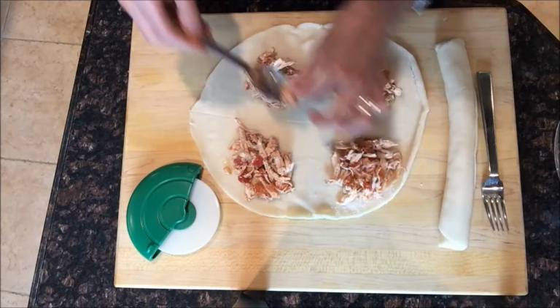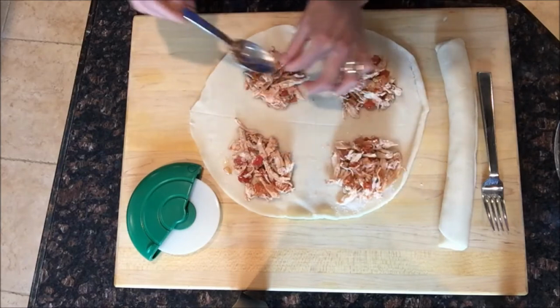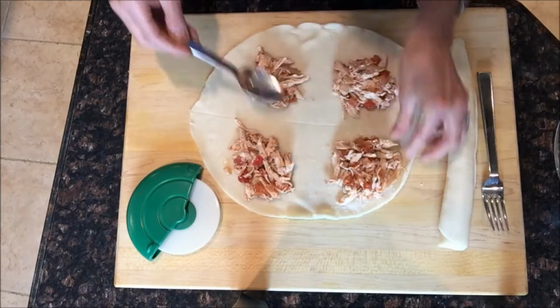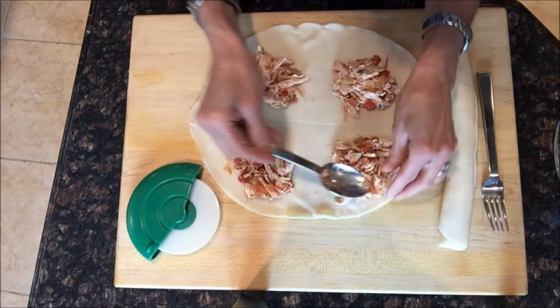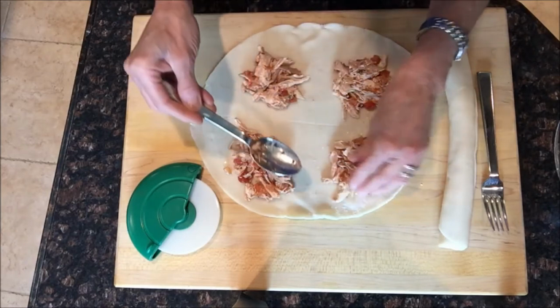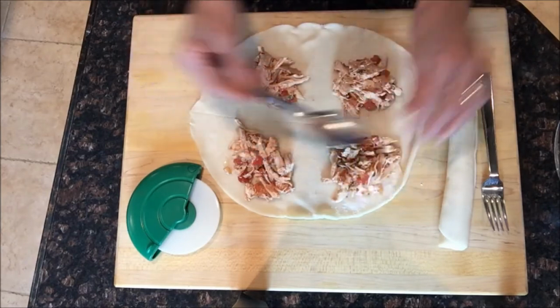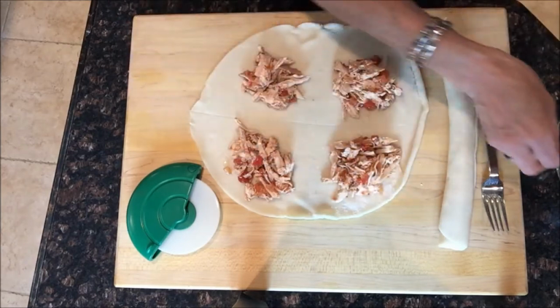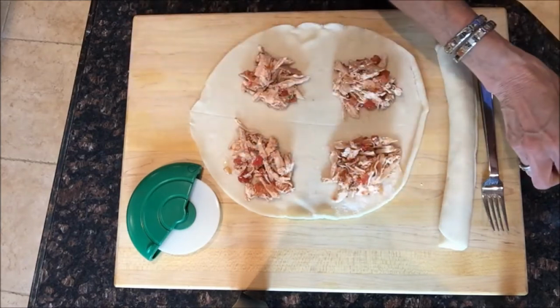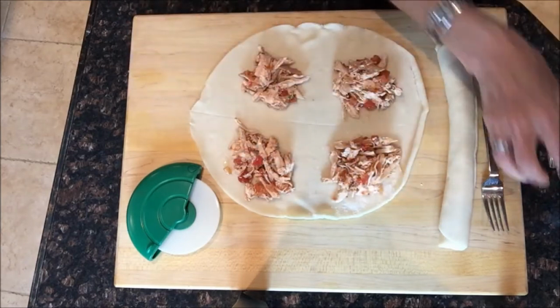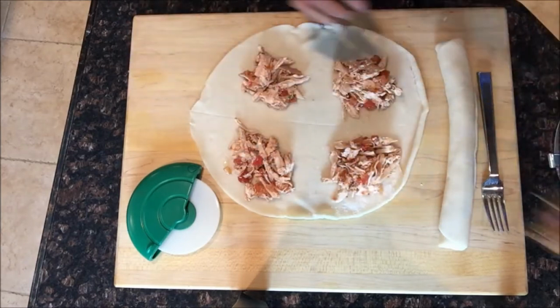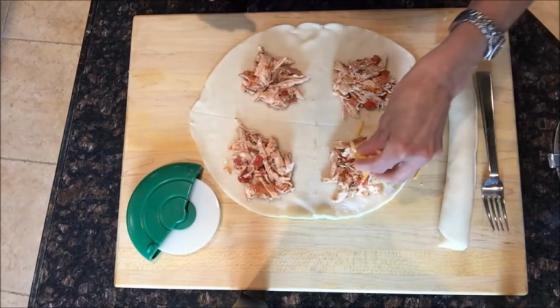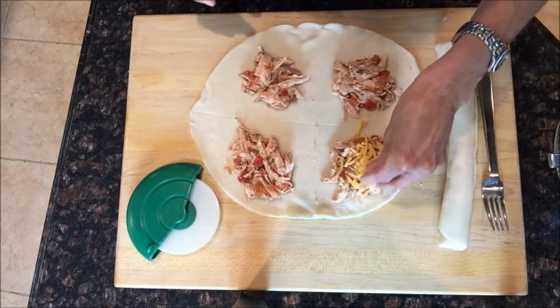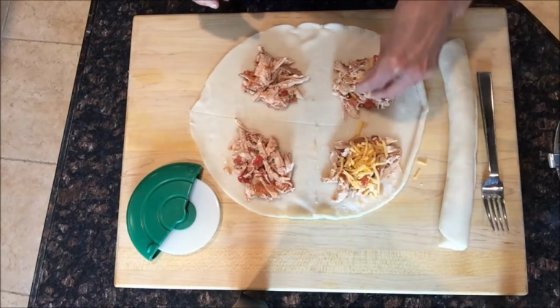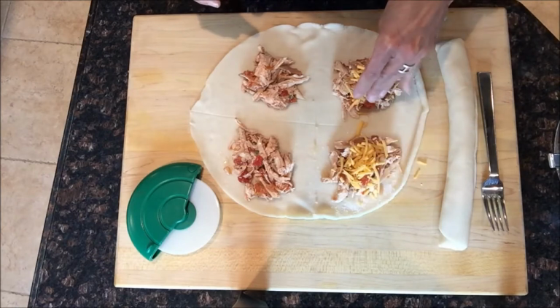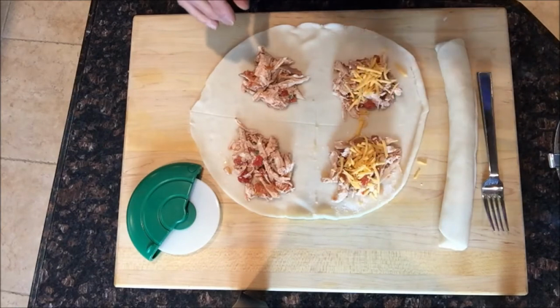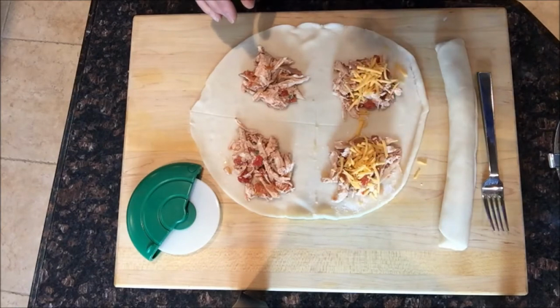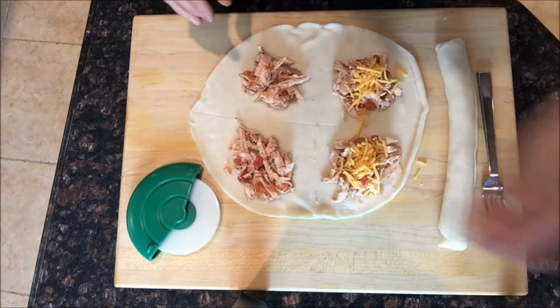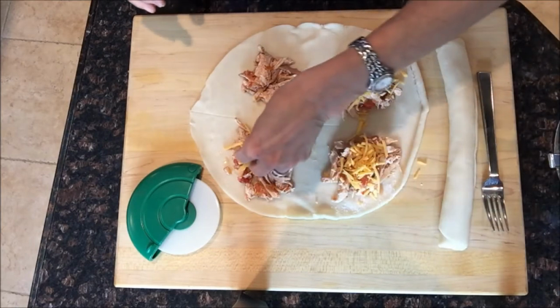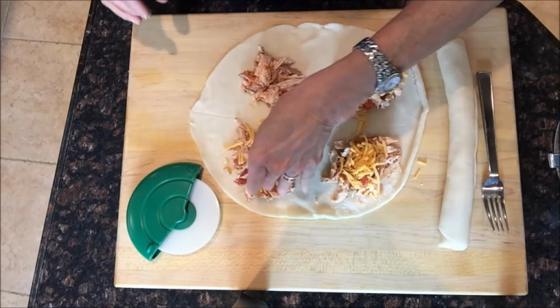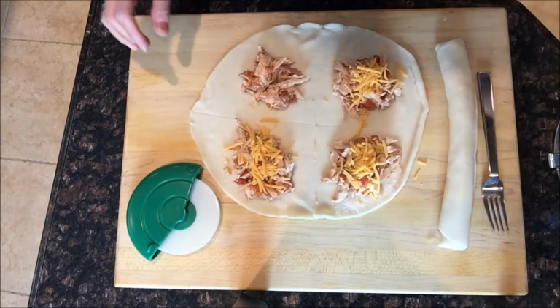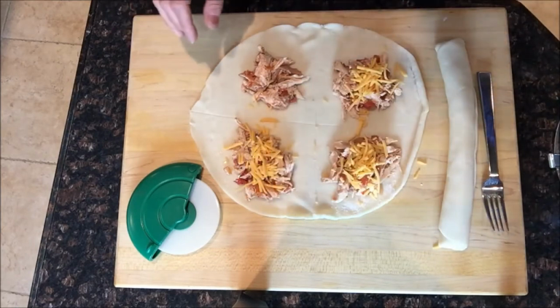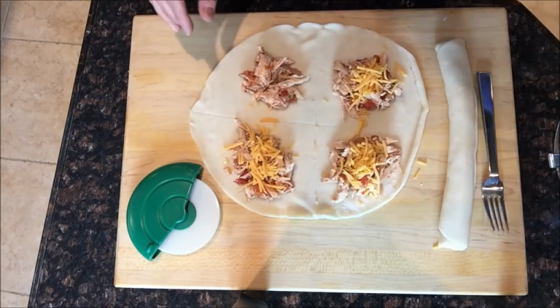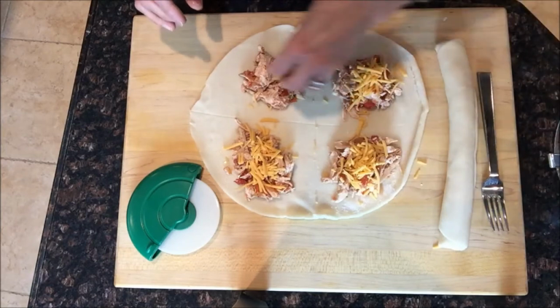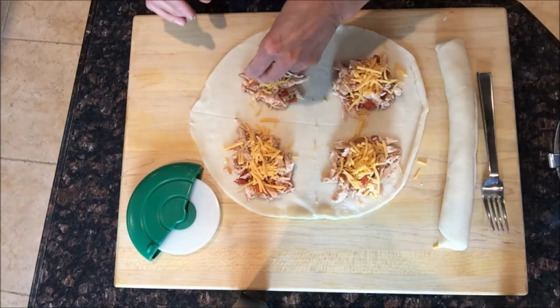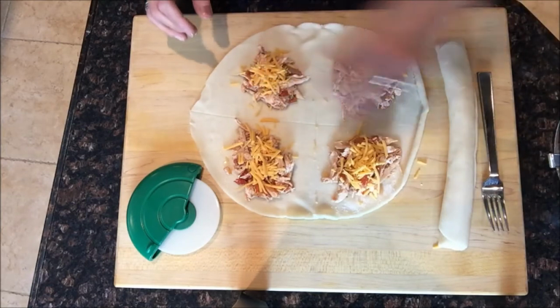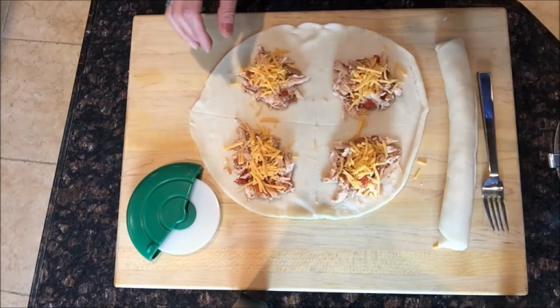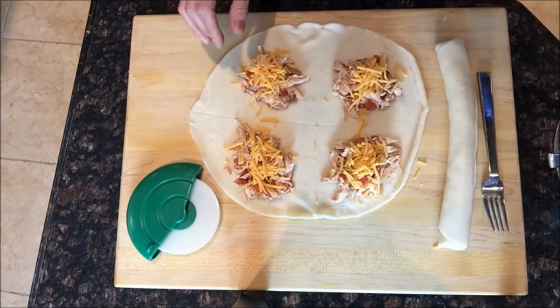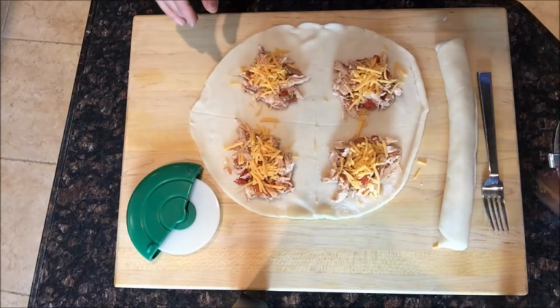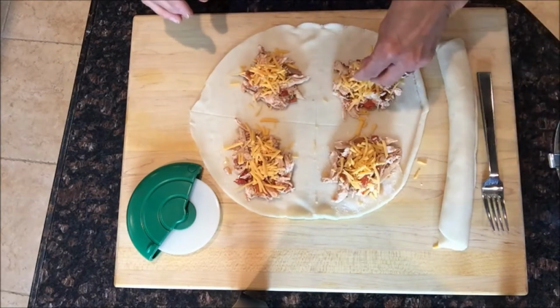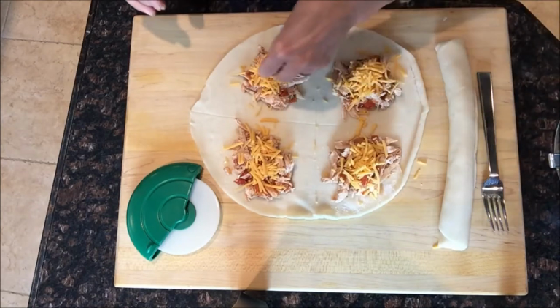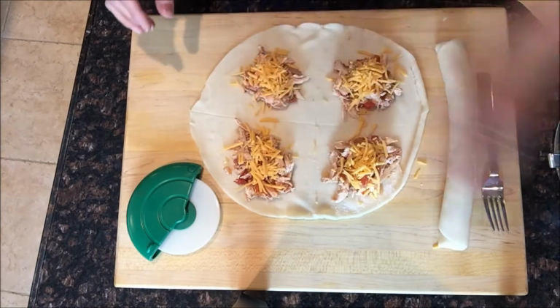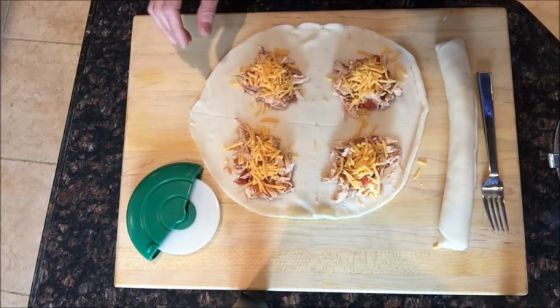Now we're gonna sprinkle the top with shredded sharp cheddar cheese. You can use pepper jack, Monterey Jack, mild cheddar — it really doesn't matter. This is like custom, you can do whatever you want.